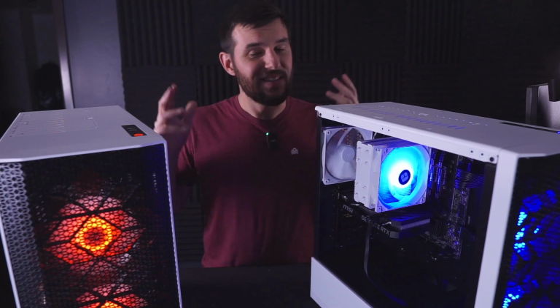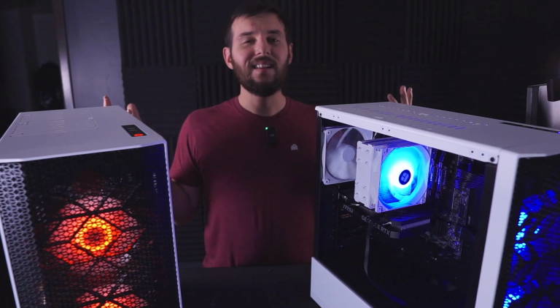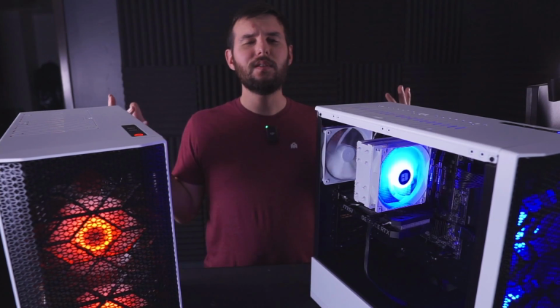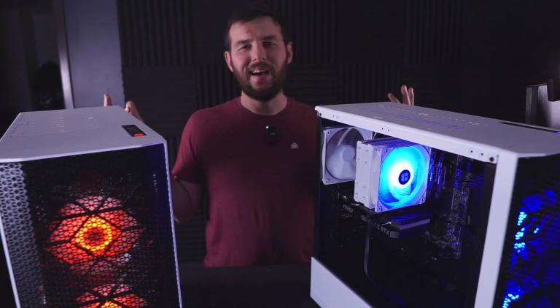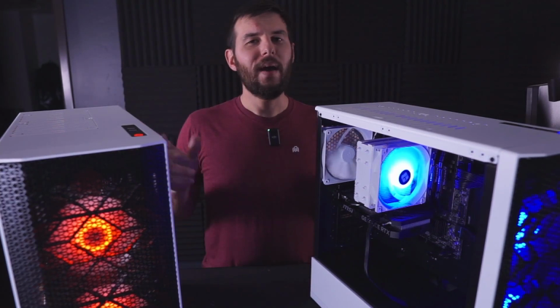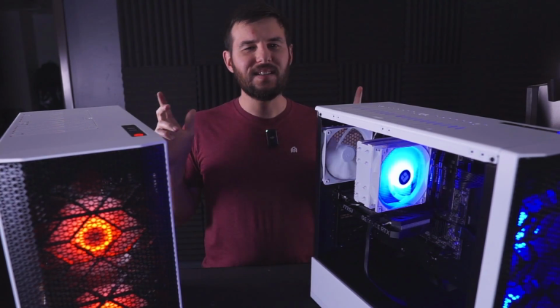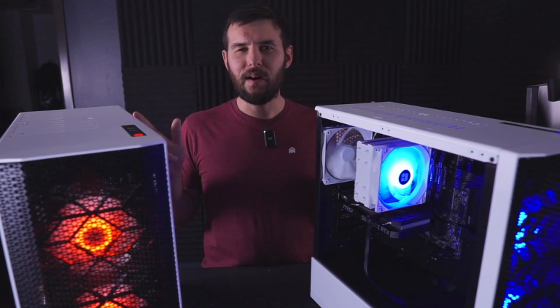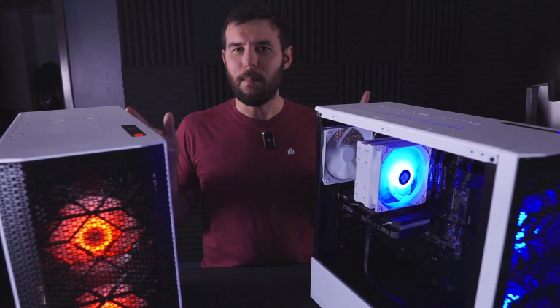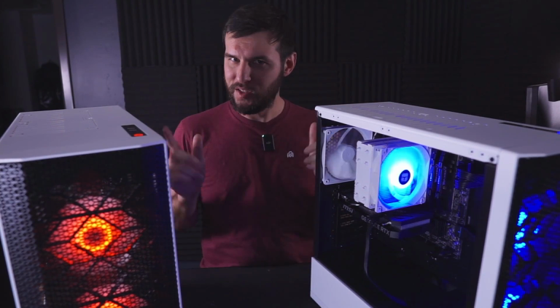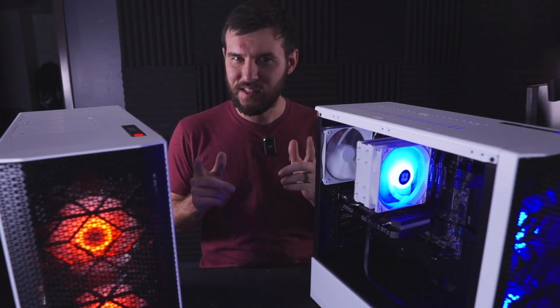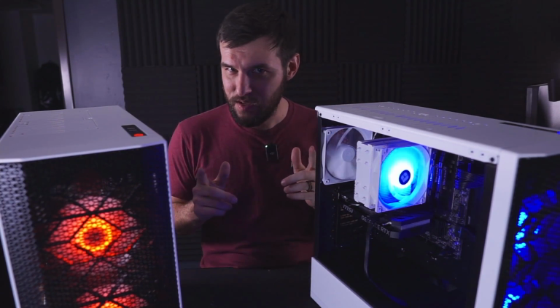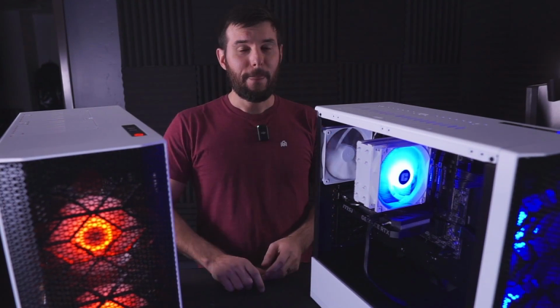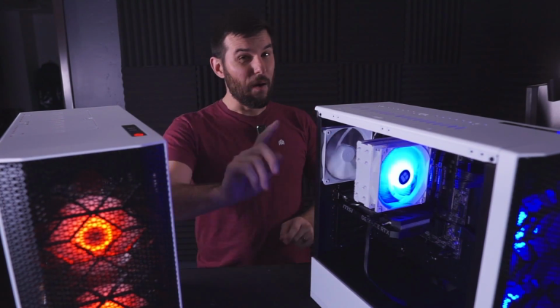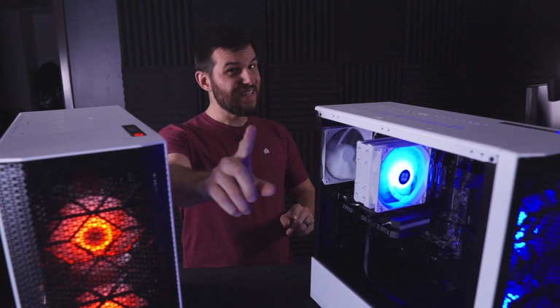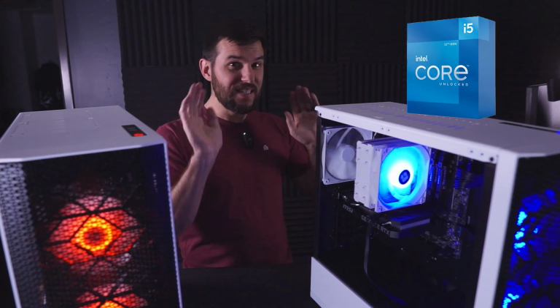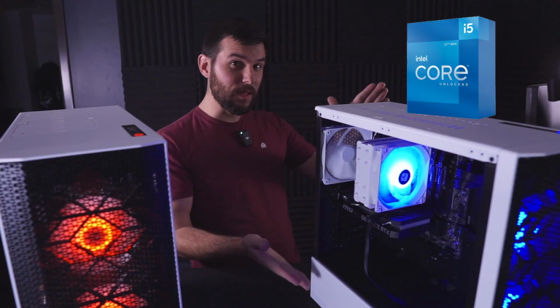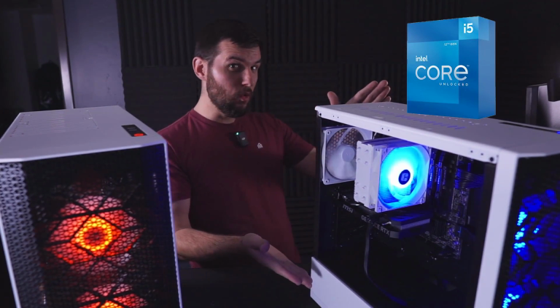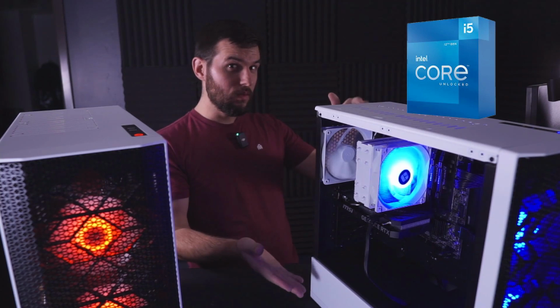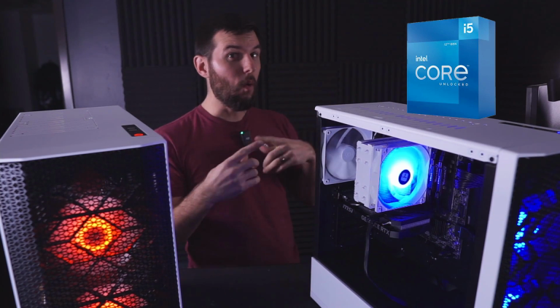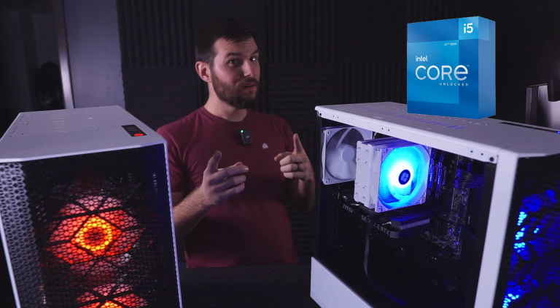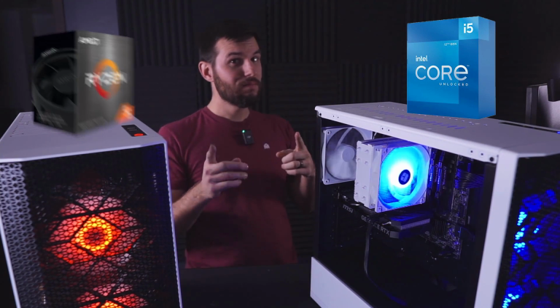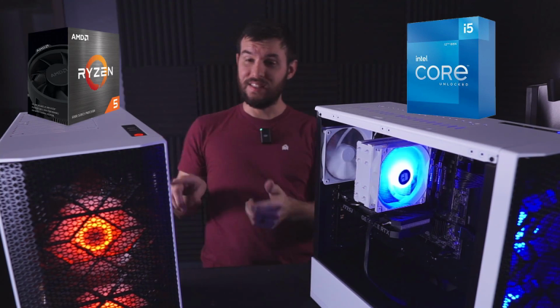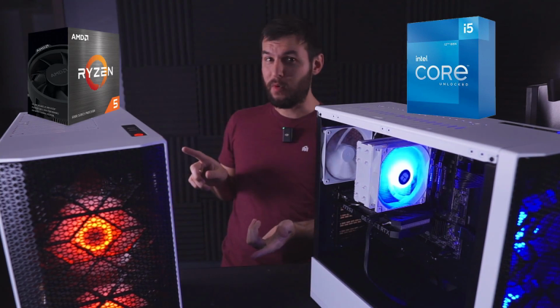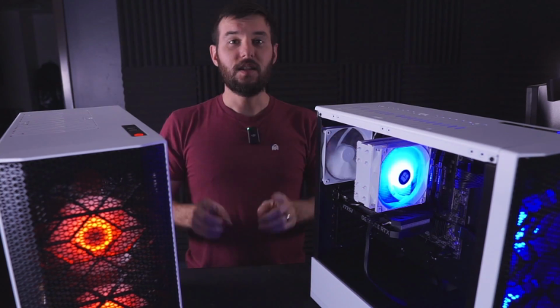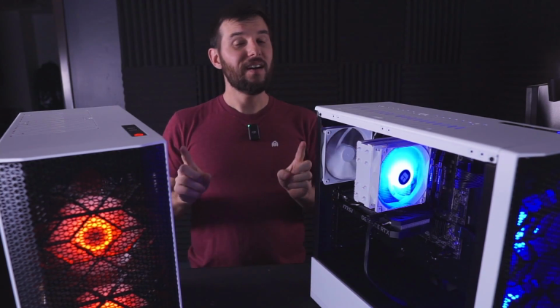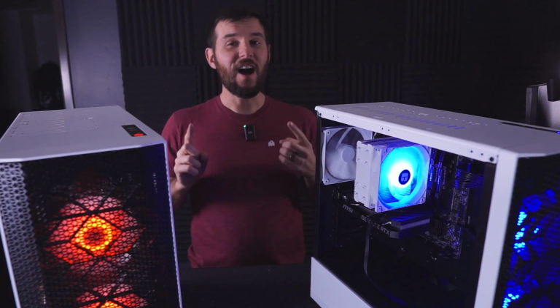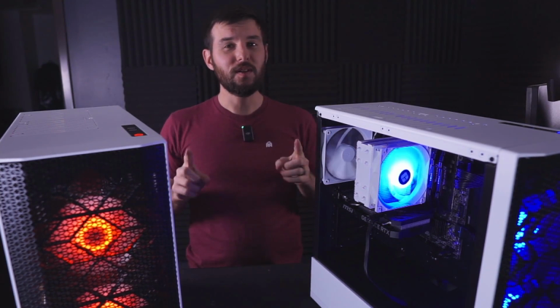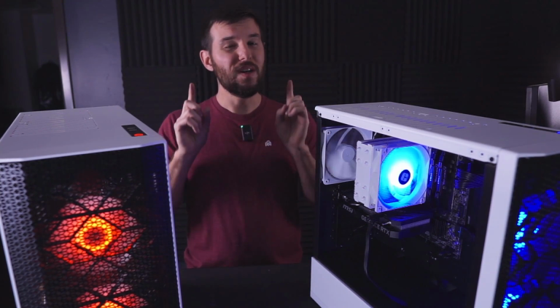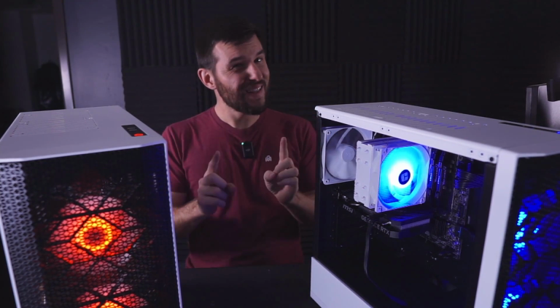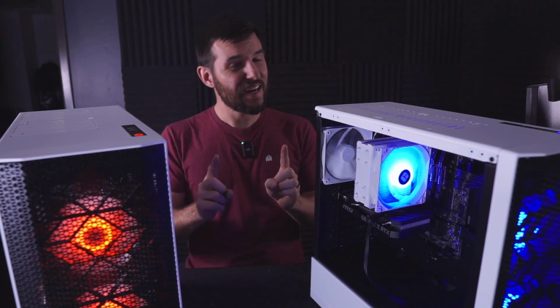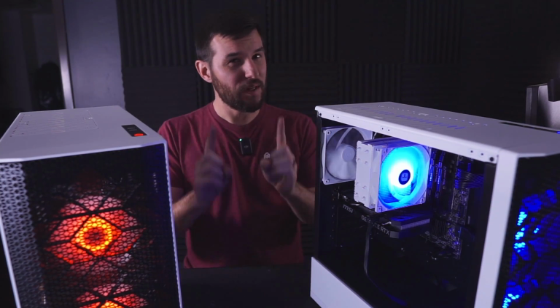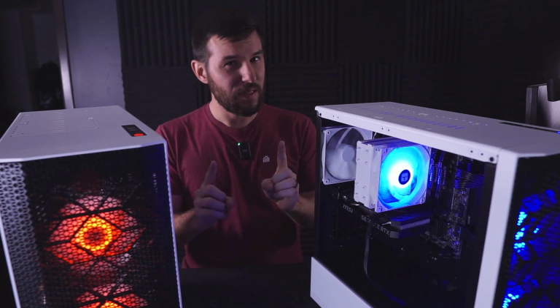It's the tale as old as time: who has the better budget CPU? Is it Team Blue or is it Team Red? To figure it out, I've built two nearly identical budget PCs.